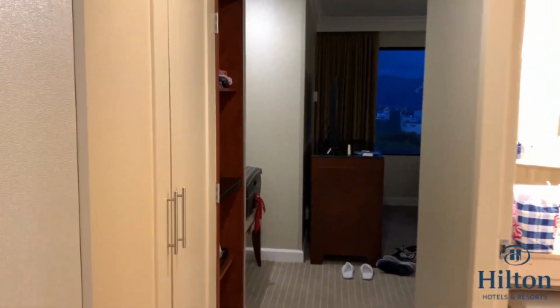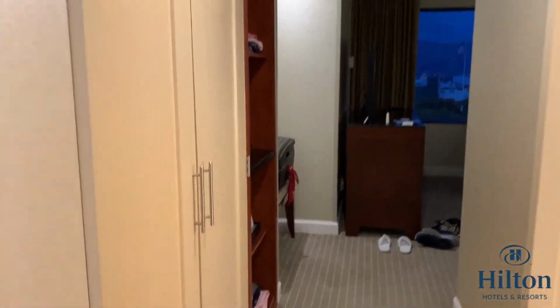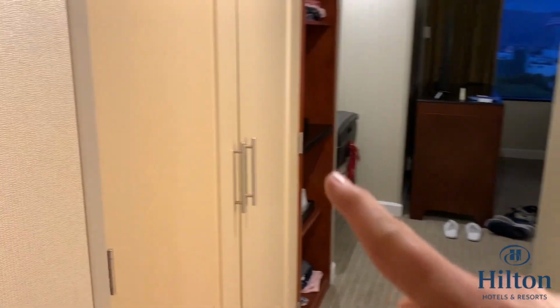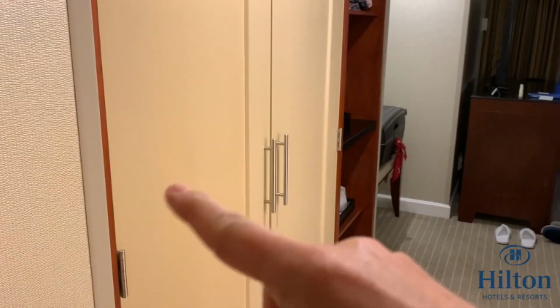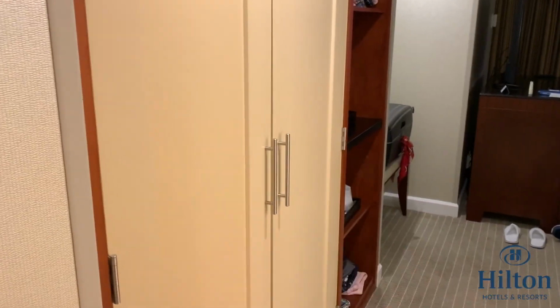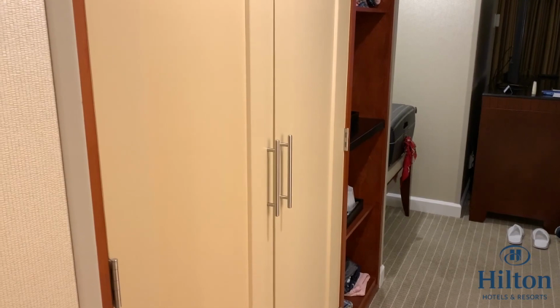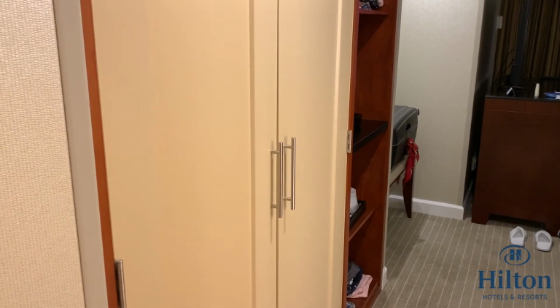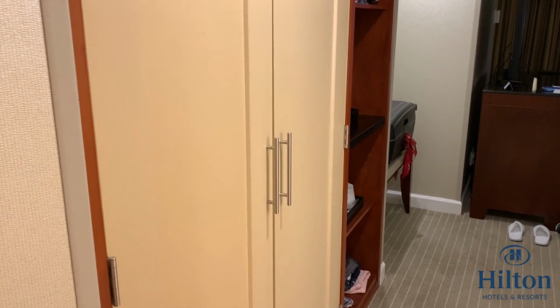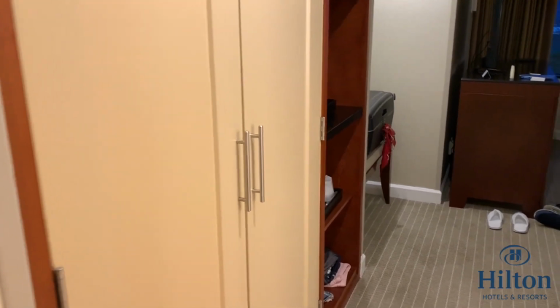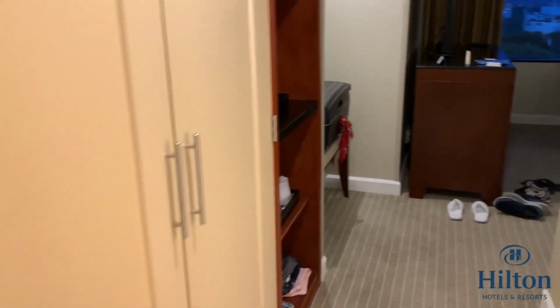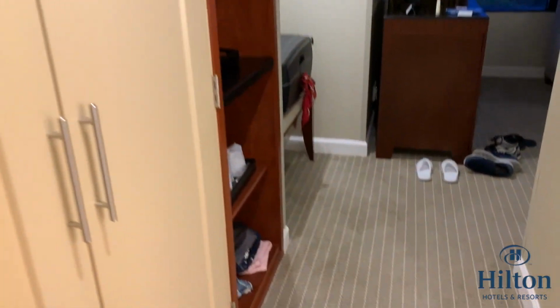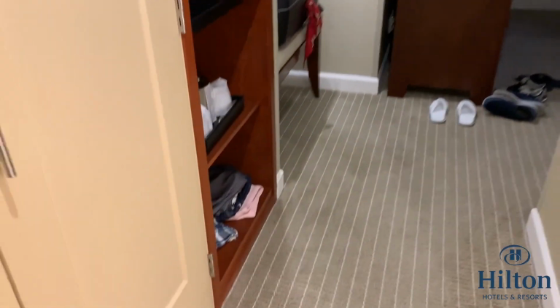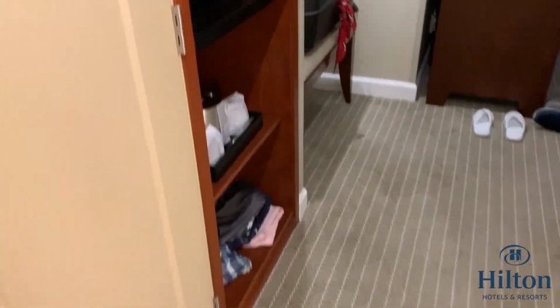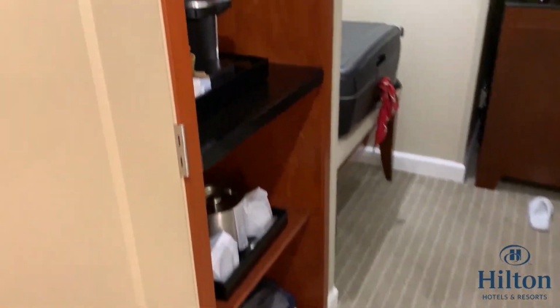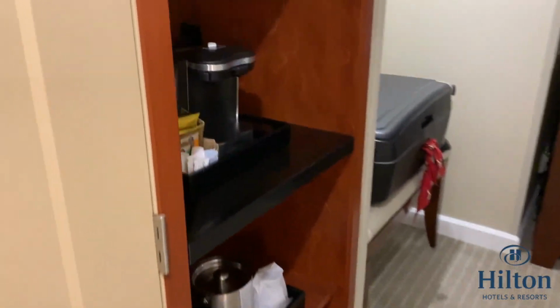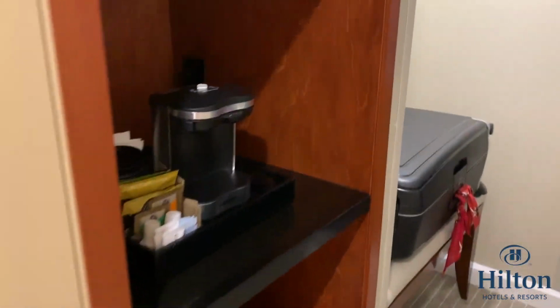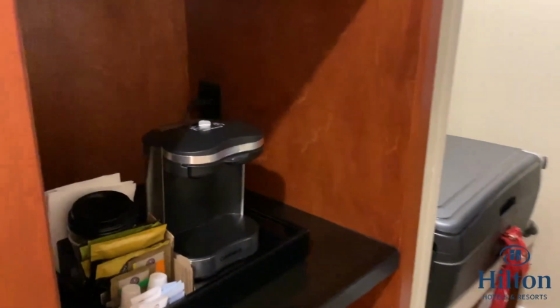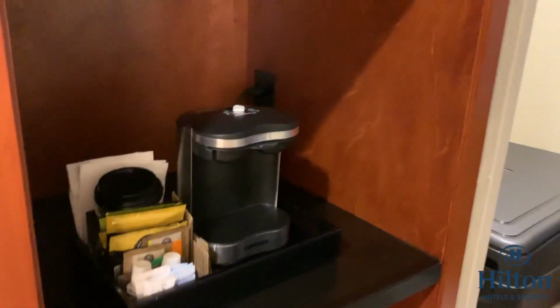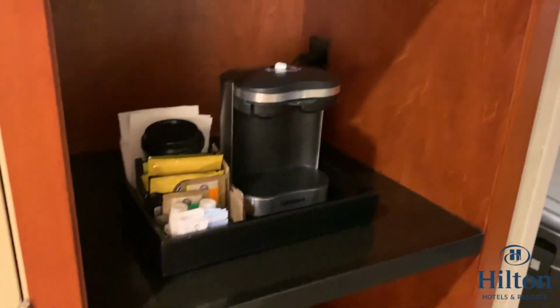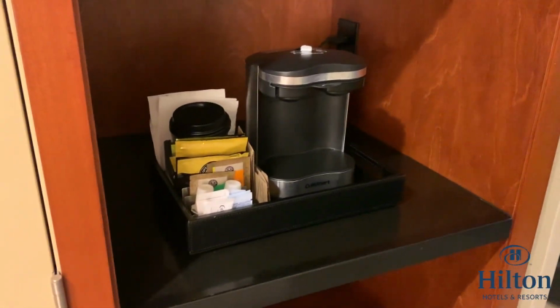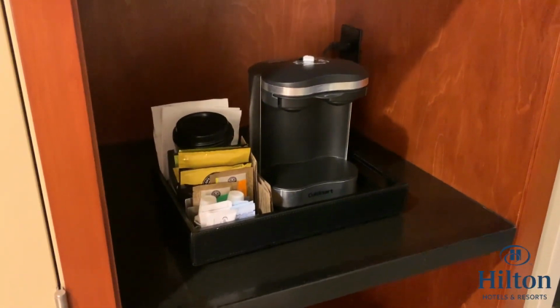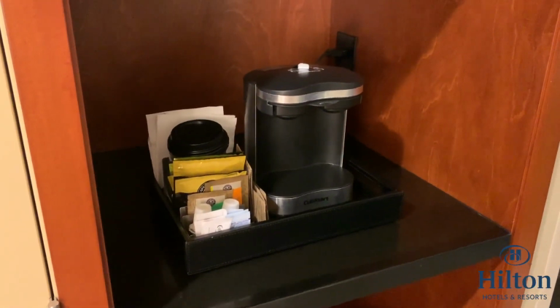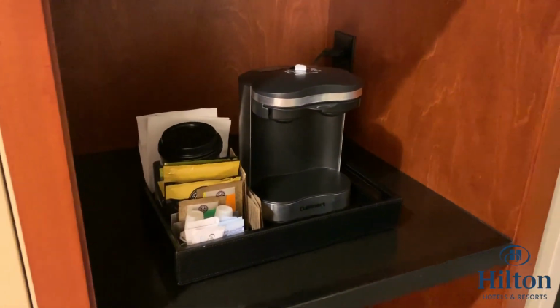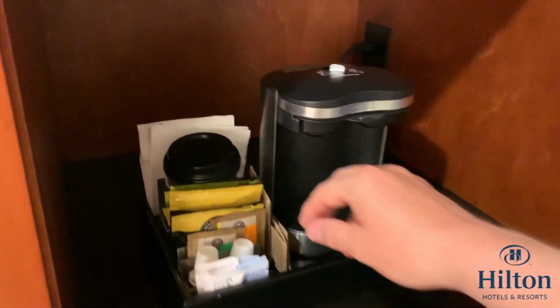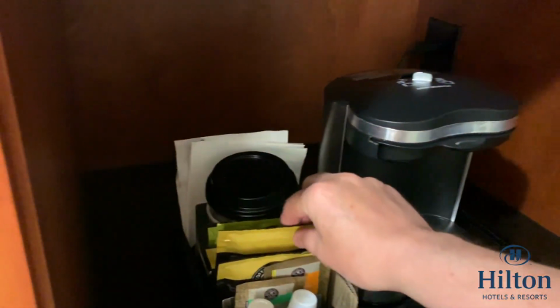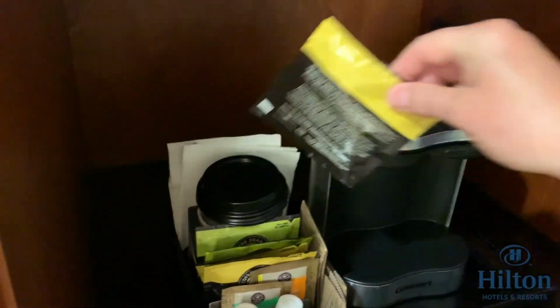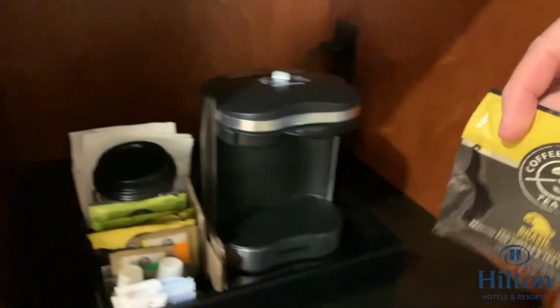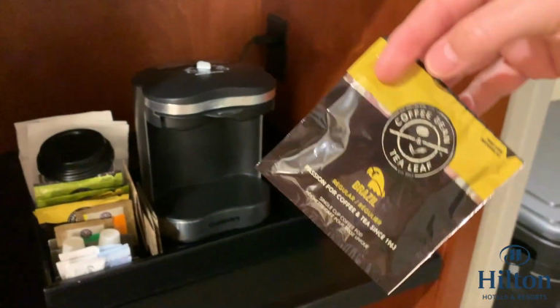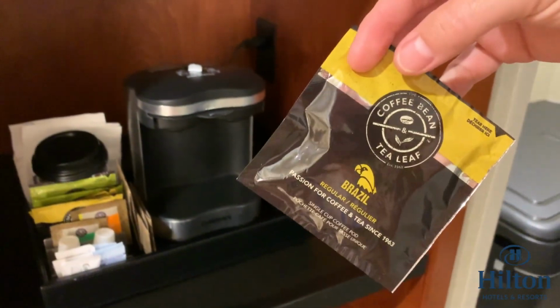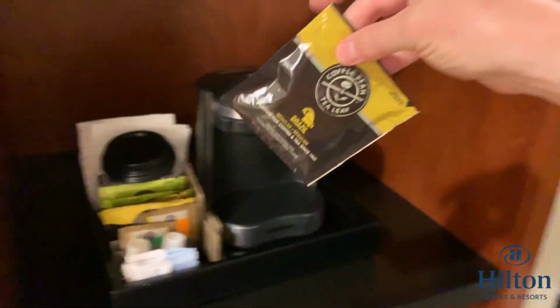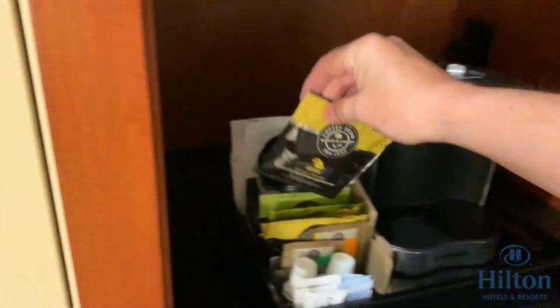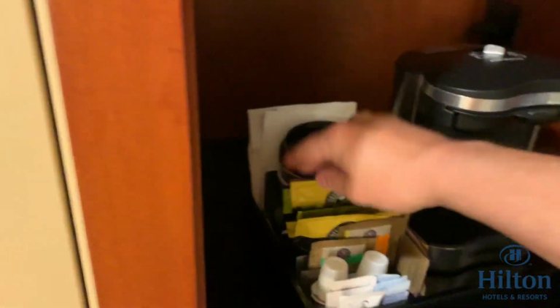There's a huge big wardrobe and a safe. Here you've got little storage areas for stuff. We've been in the room about four days so excuse the mess. There's a nice tea and coffee machine with individual pouches, which we quite like.